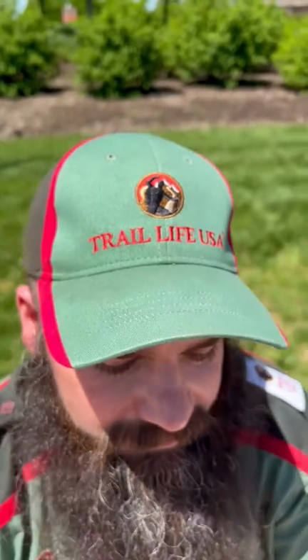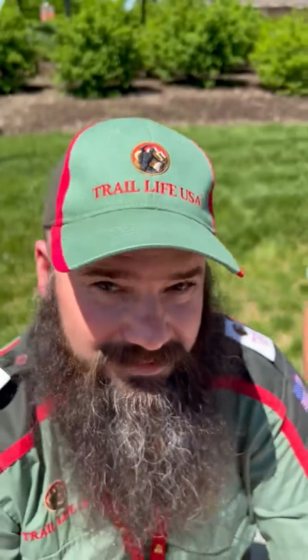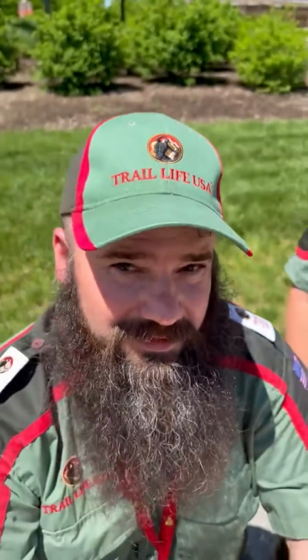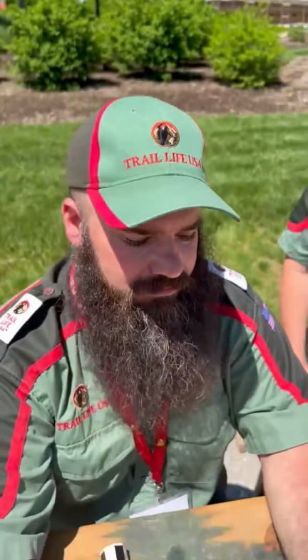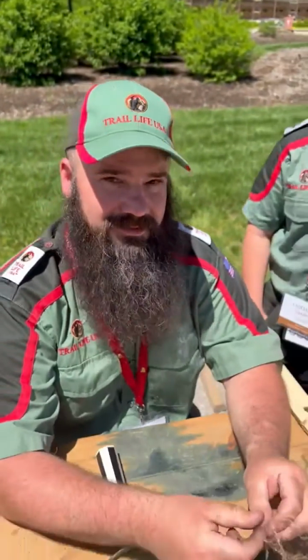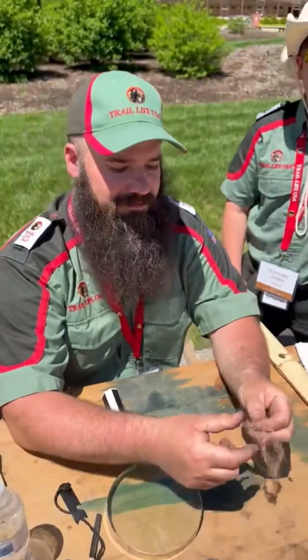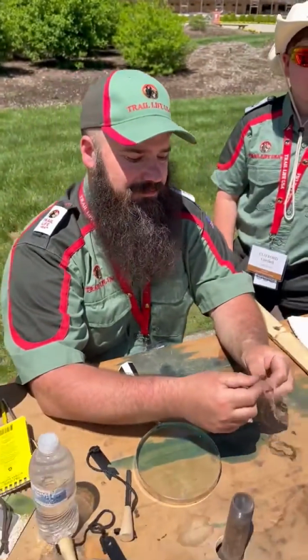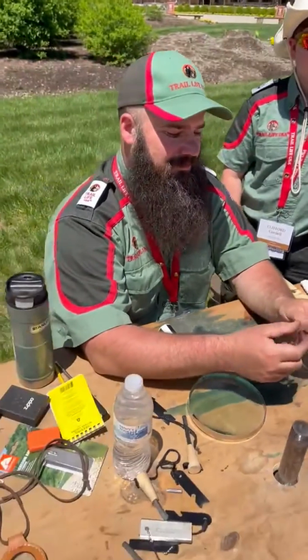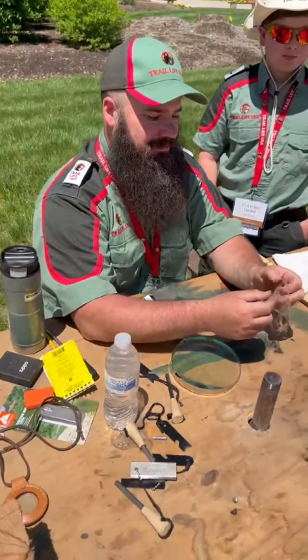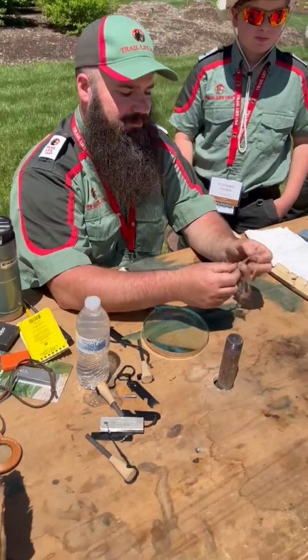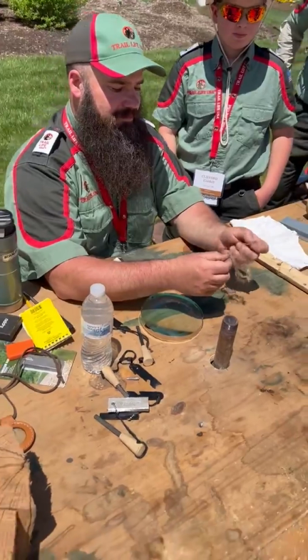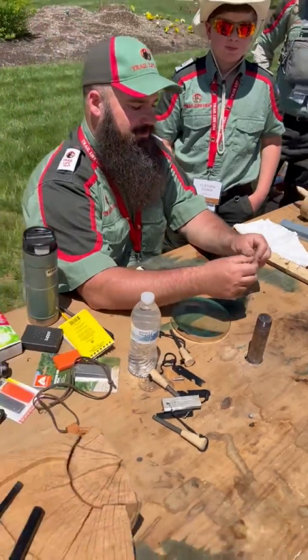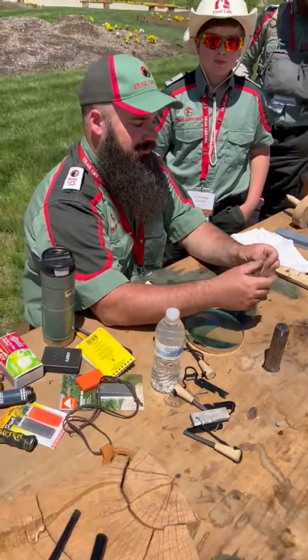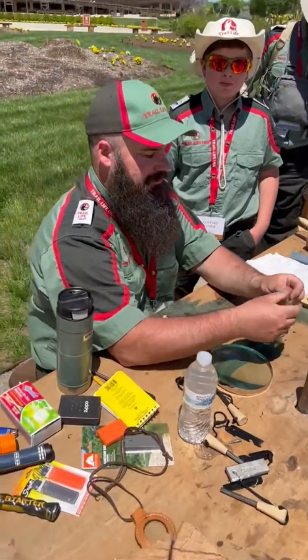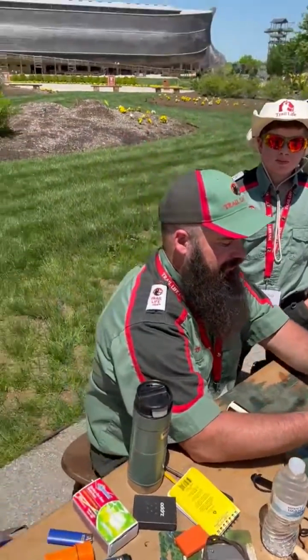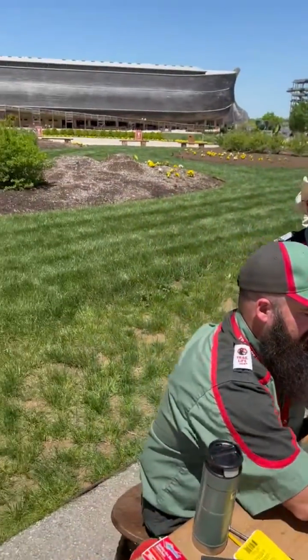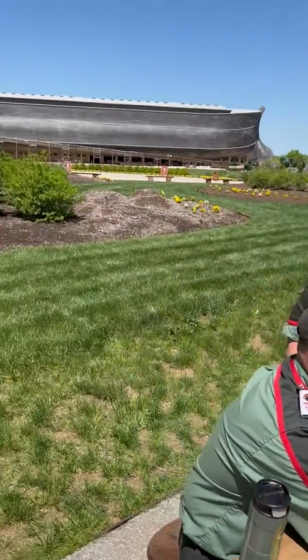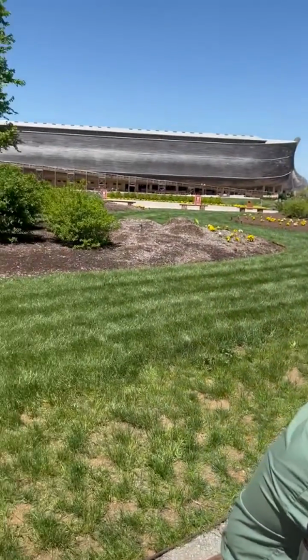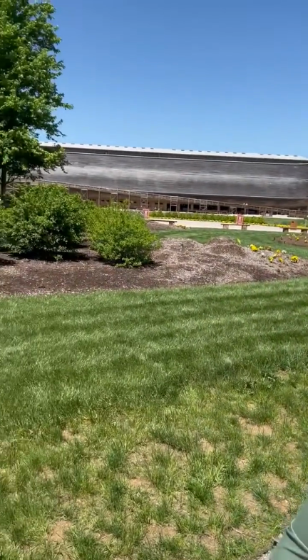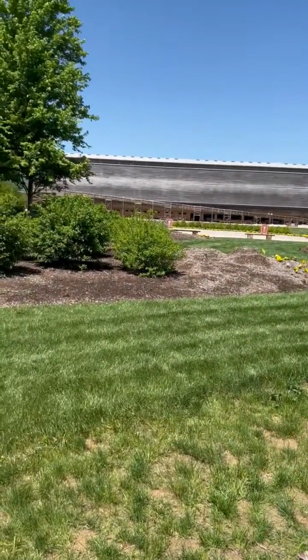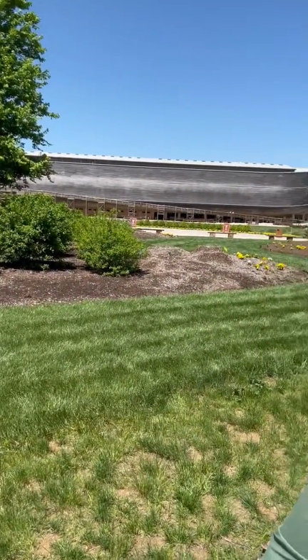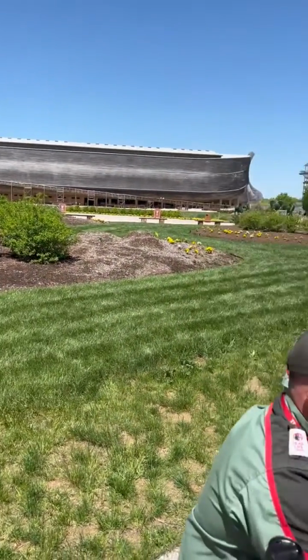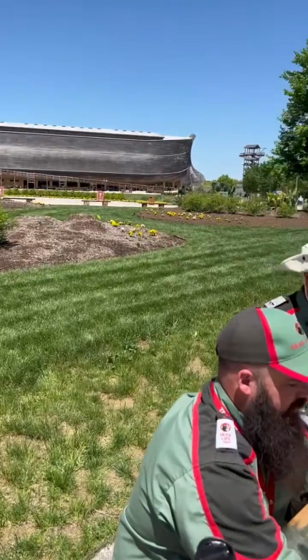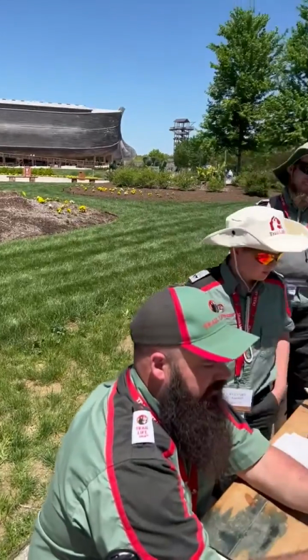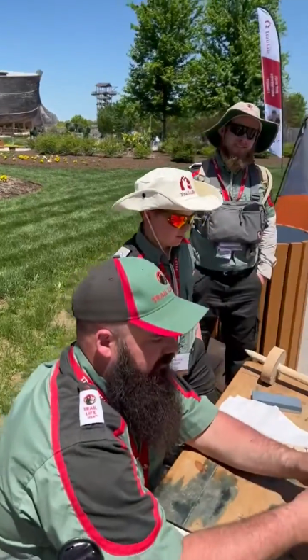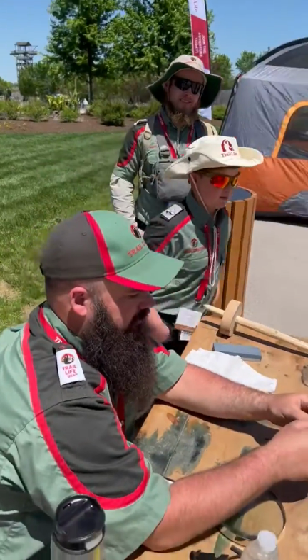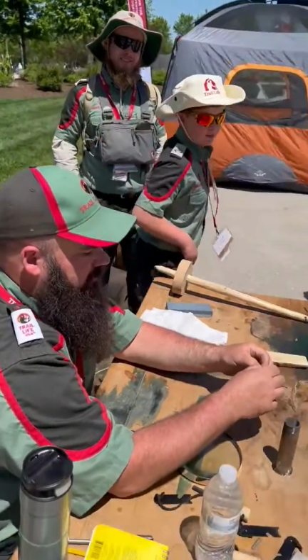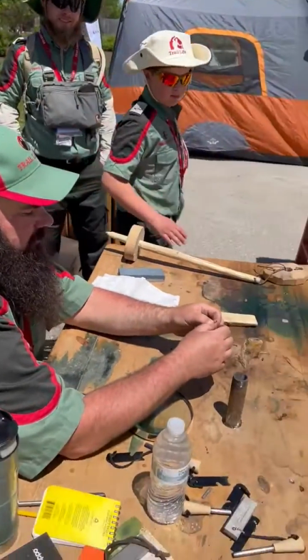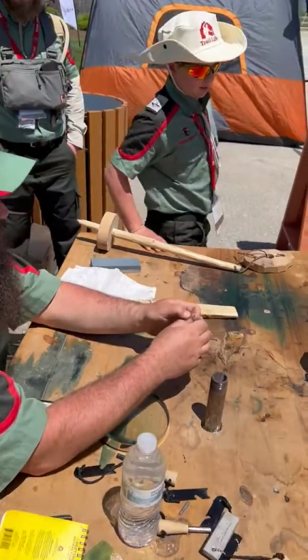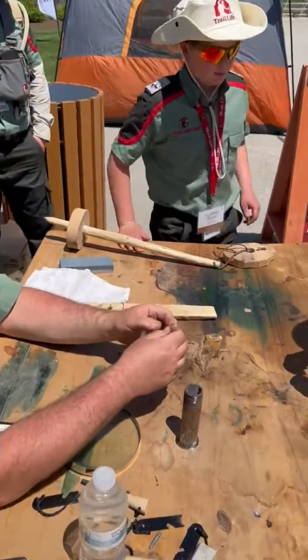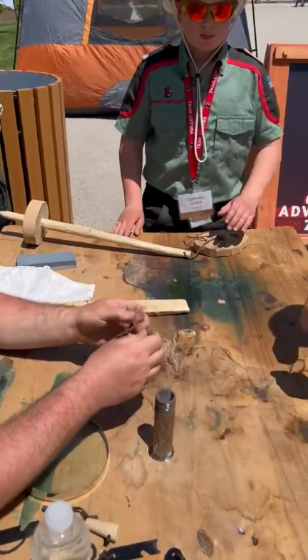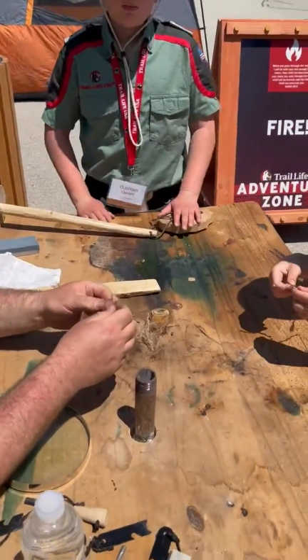Hi Trailman, this is Tips from the Trail with Trail Life USA. We are in Williamstown, Kentucky at the ARC Encounter event. We are at a Trail Life event and we're teaching outdoor skills and we have this young man here.